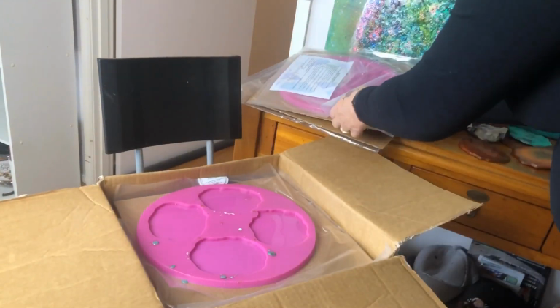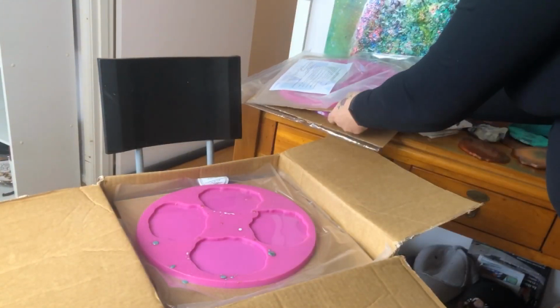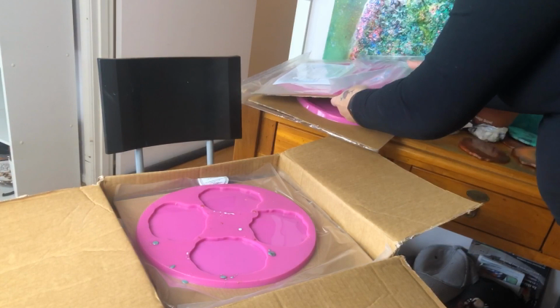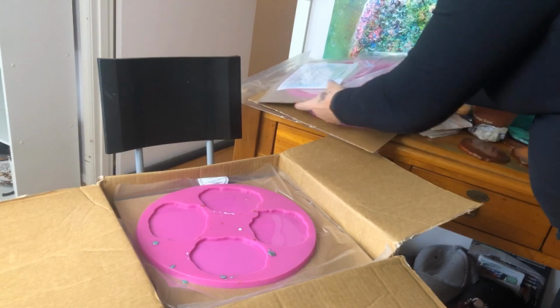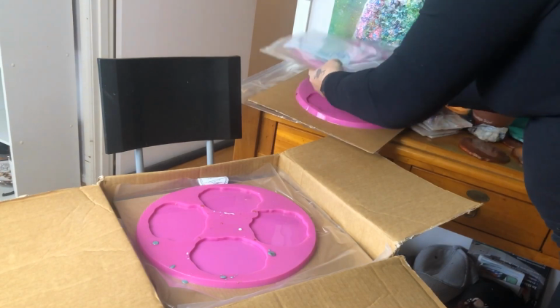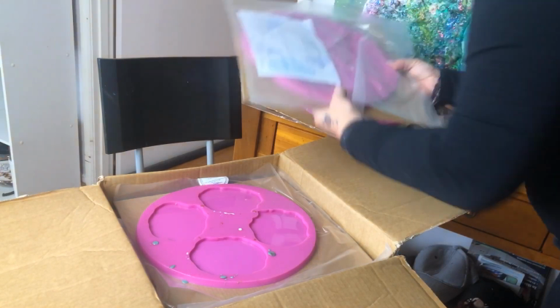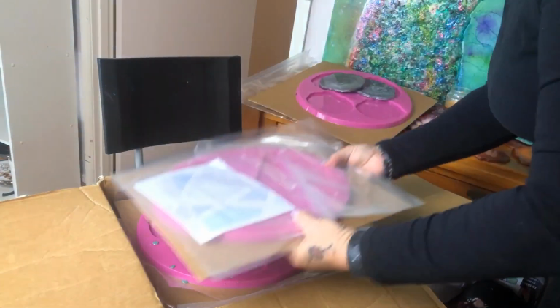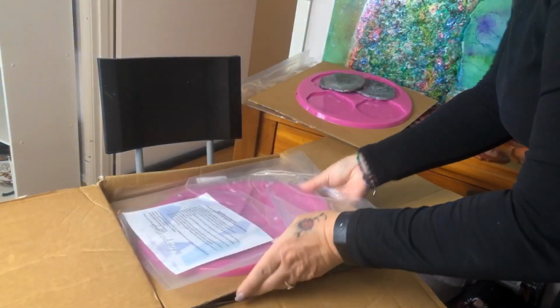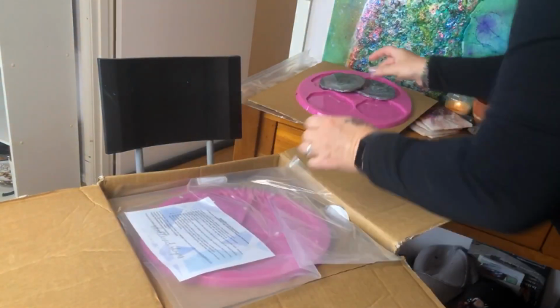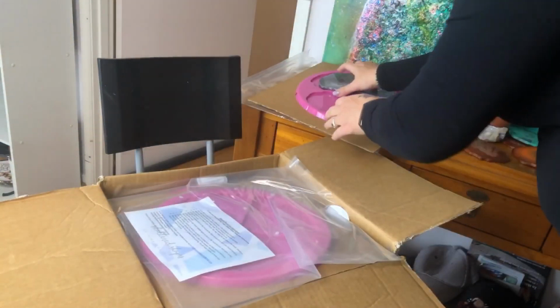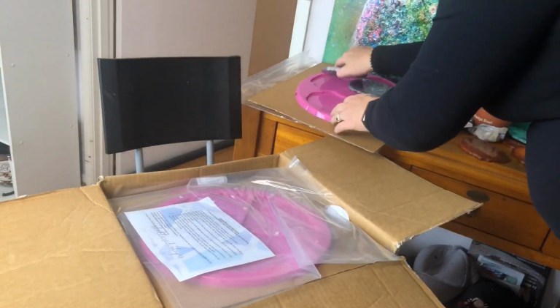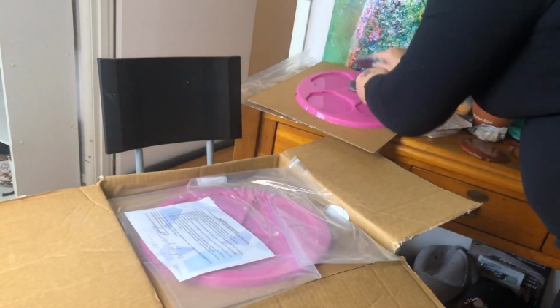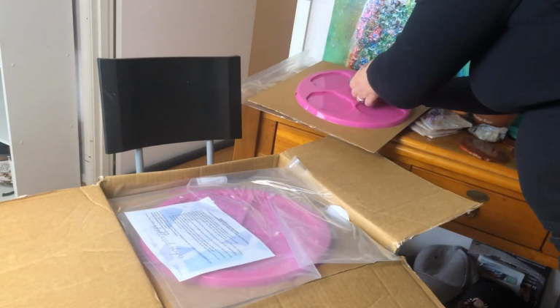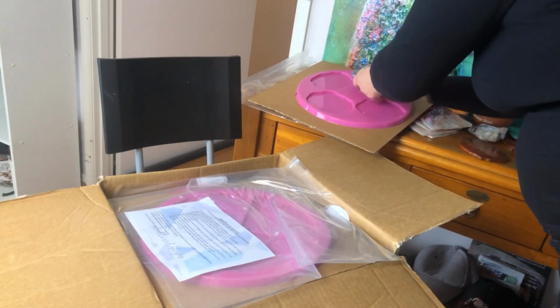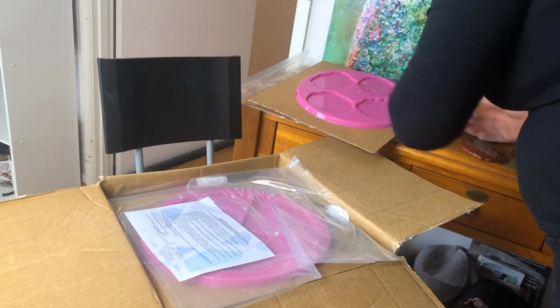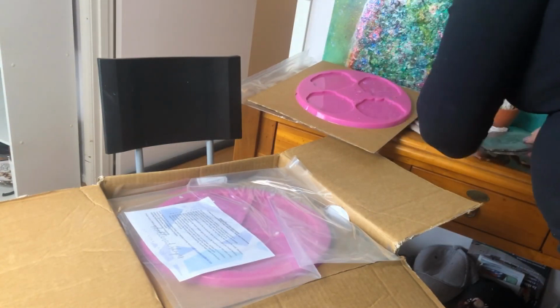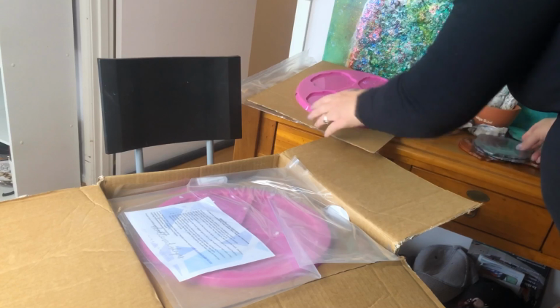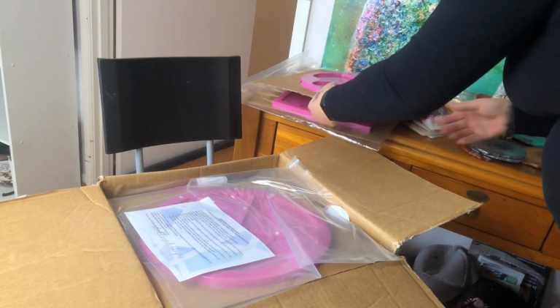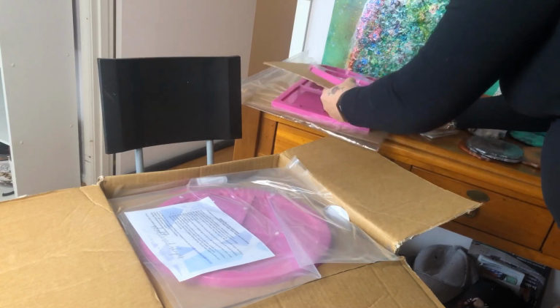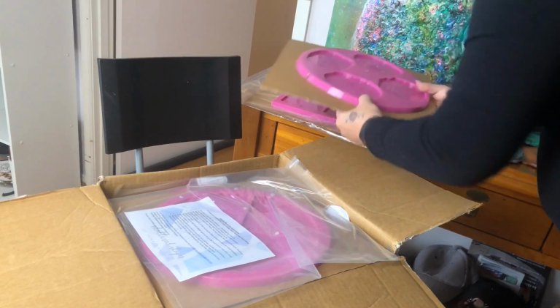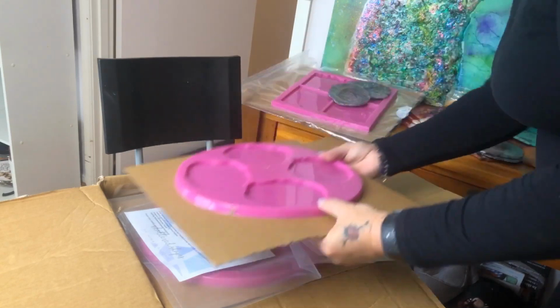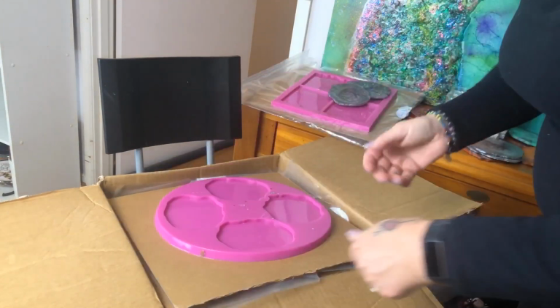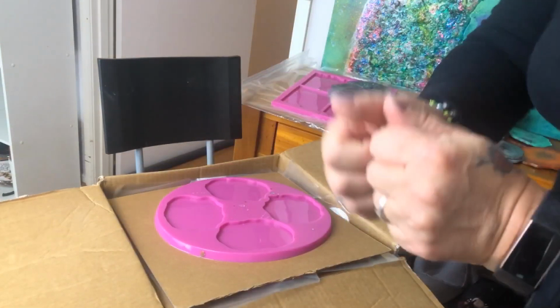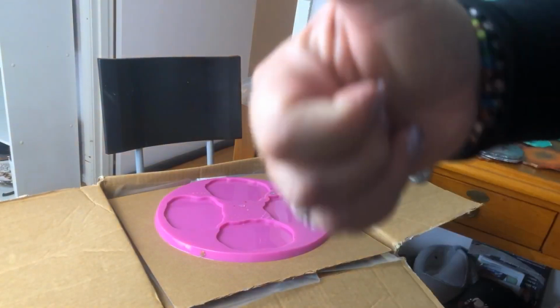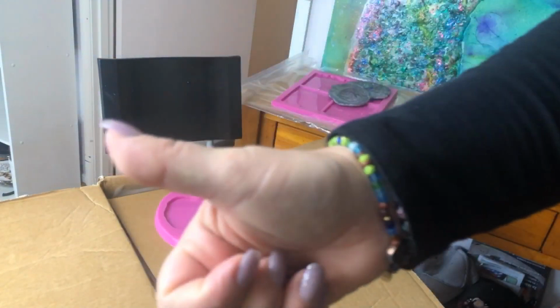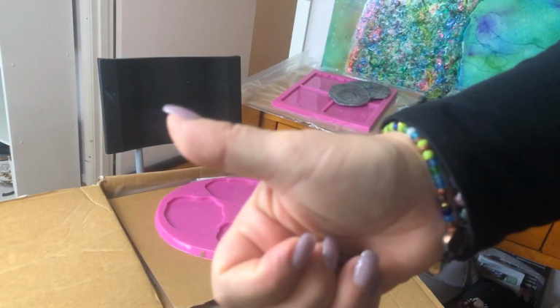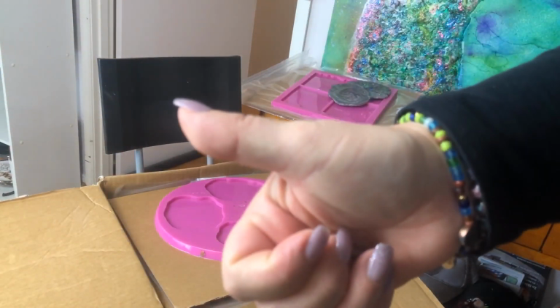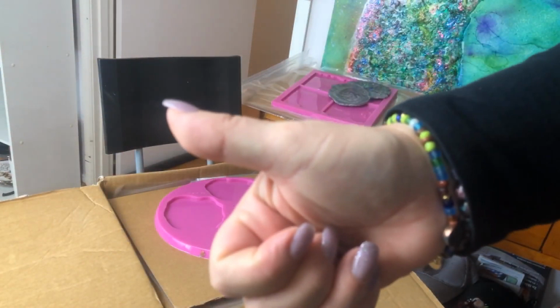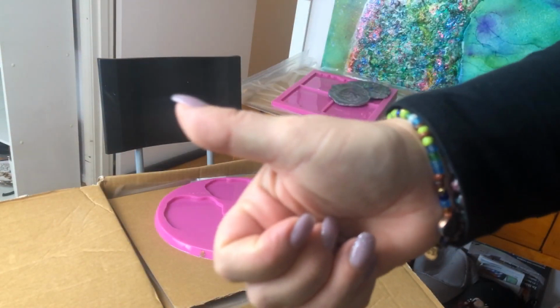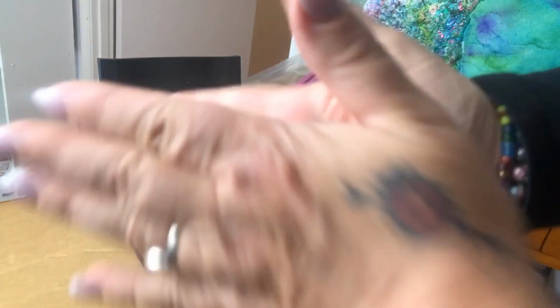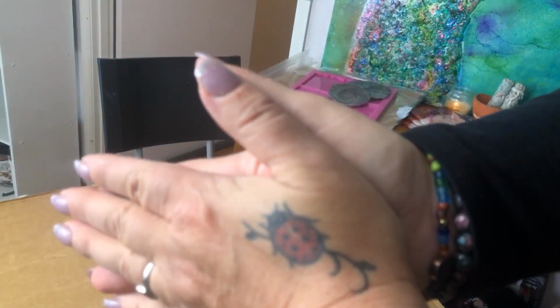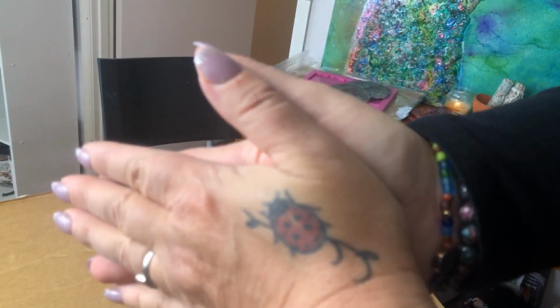That's it — that's the three demo moulds. We've popped them and you've seen them. Awesome. Awesome saucer. Have a great day.